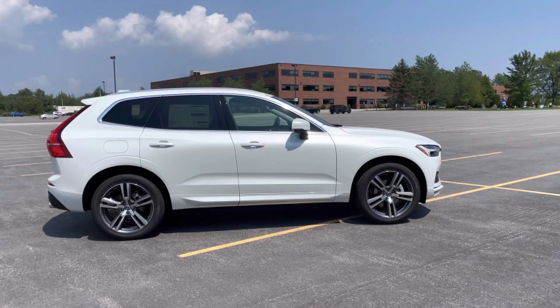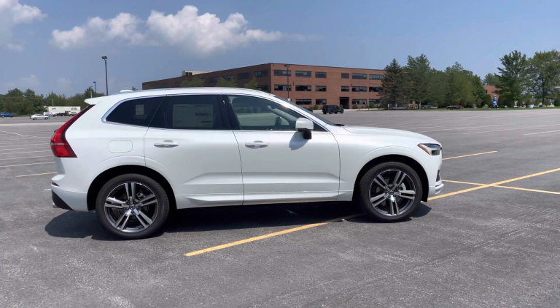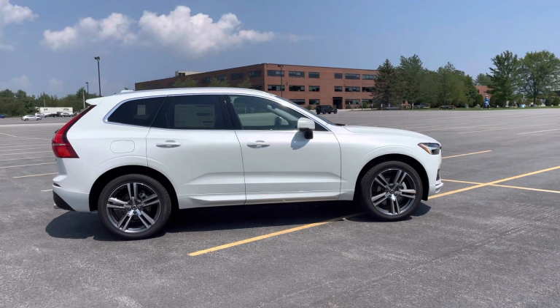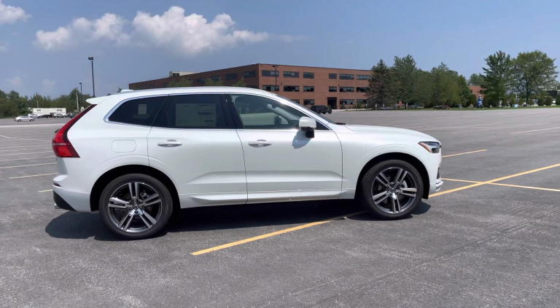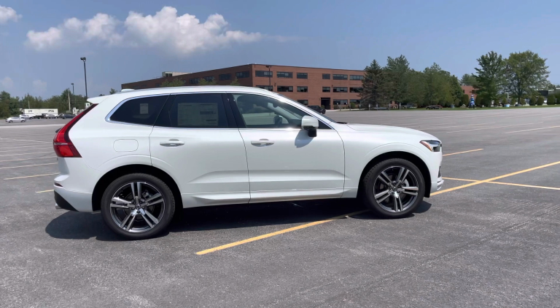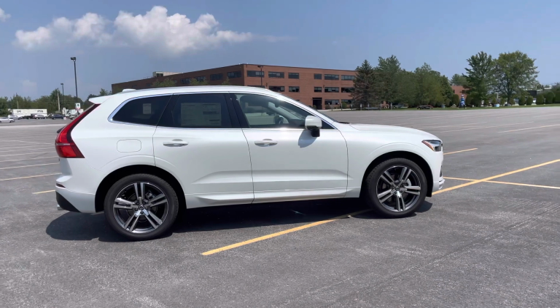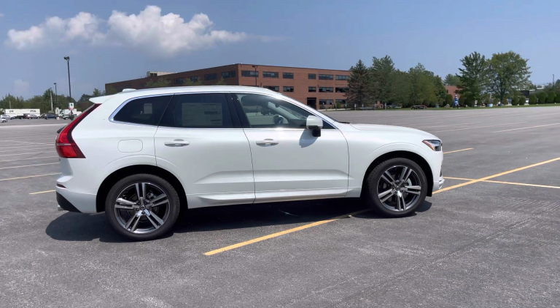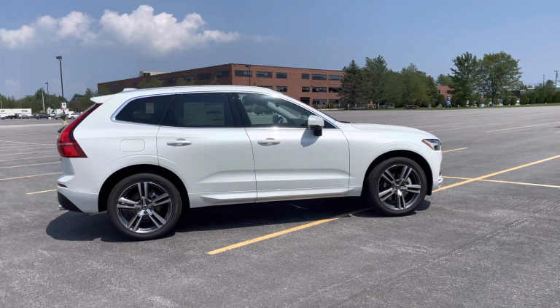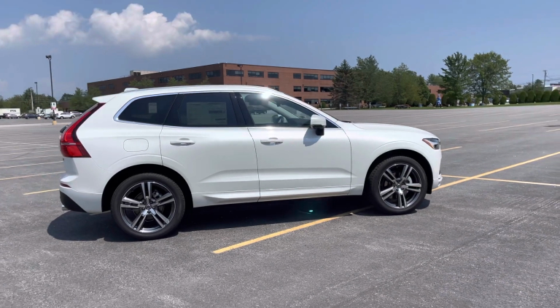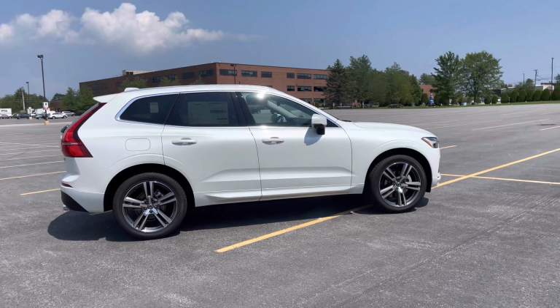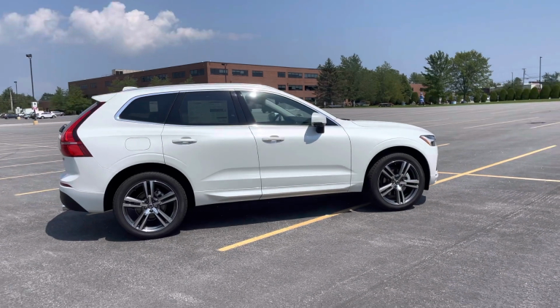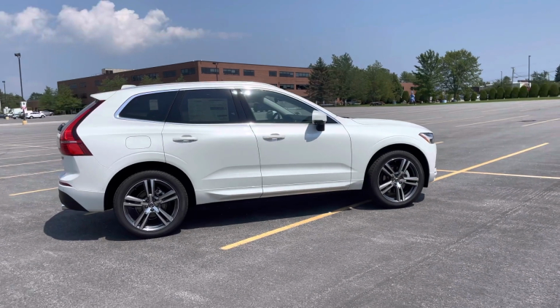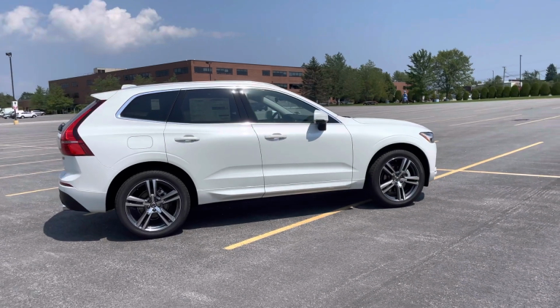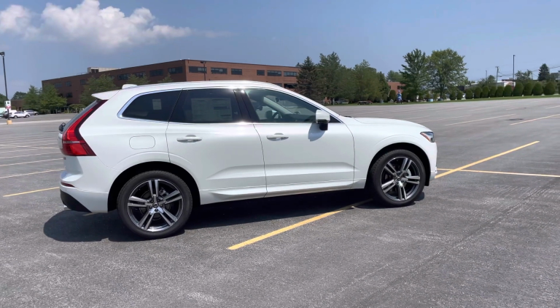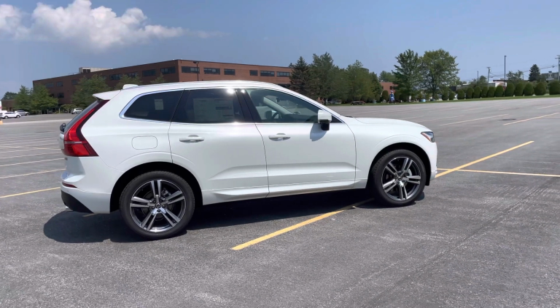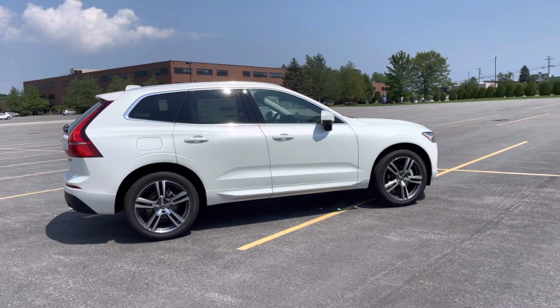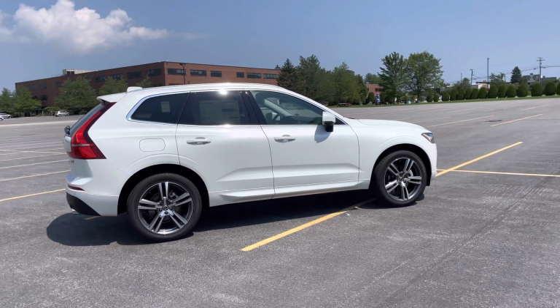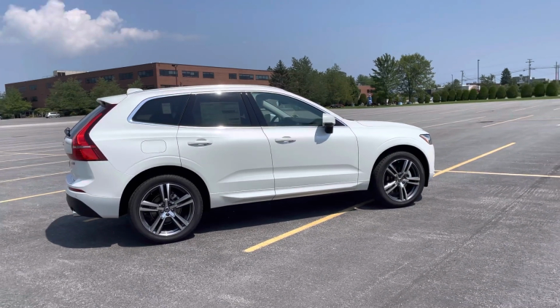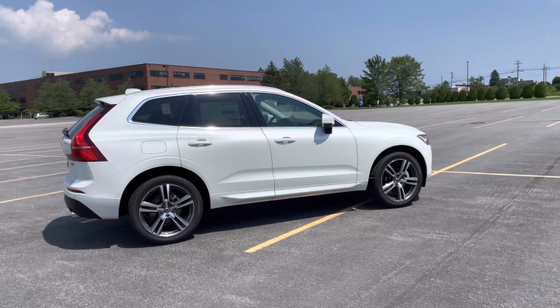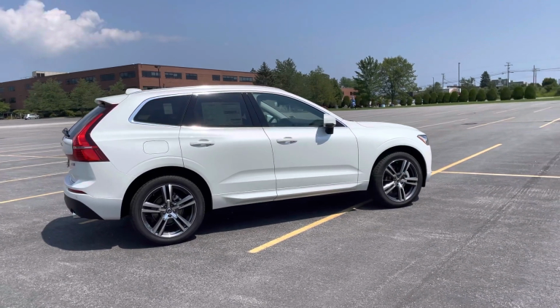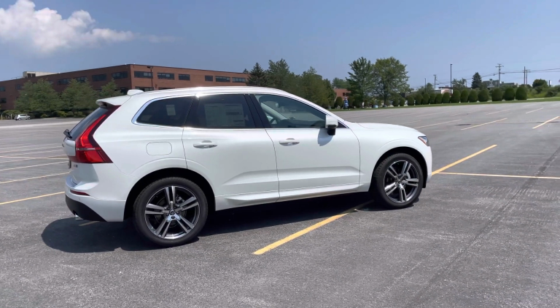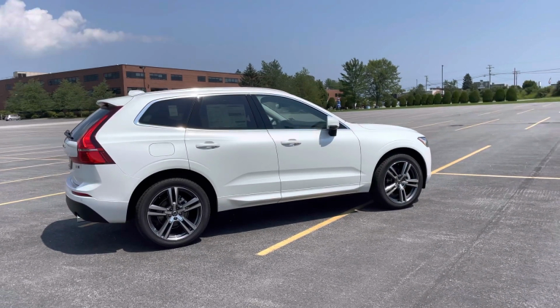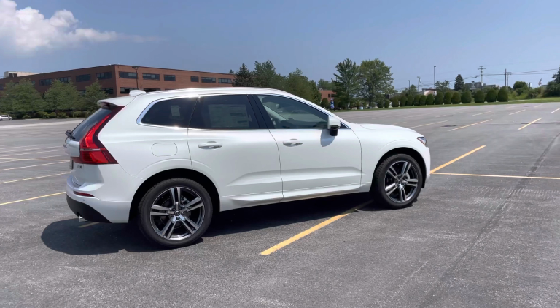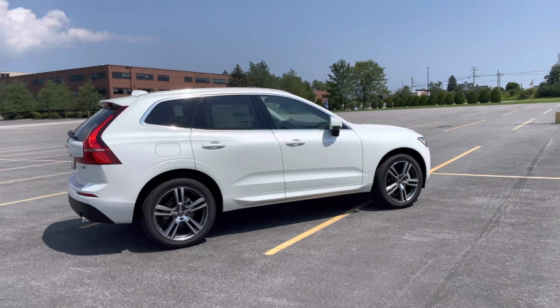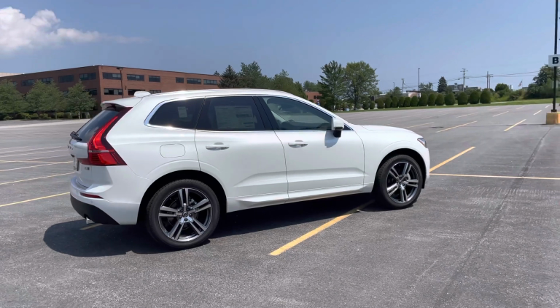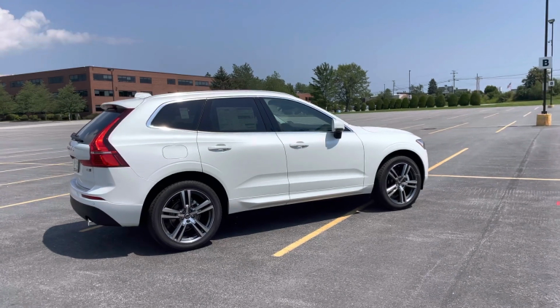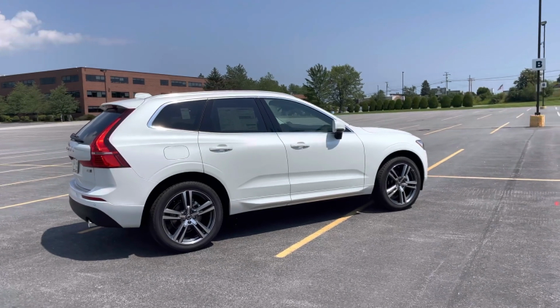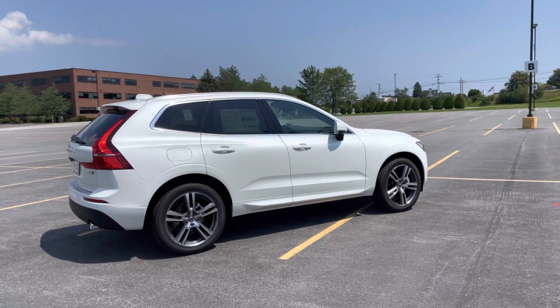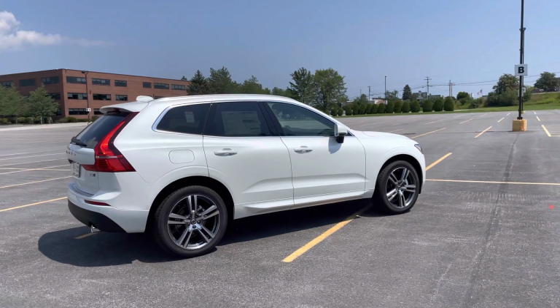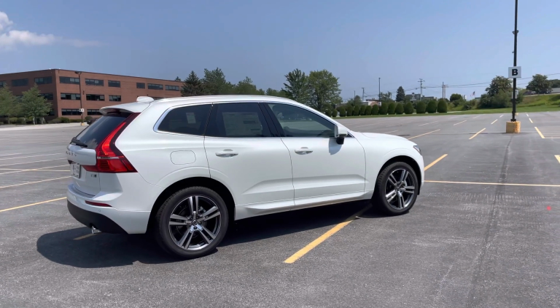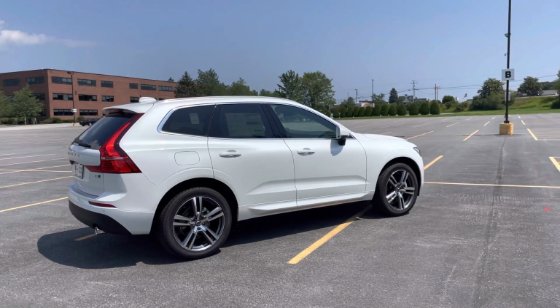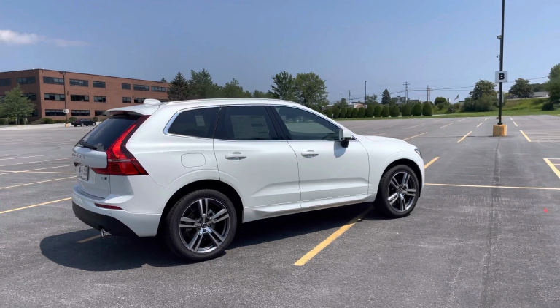It has 20-inch wheels, the premium package, the climate package, keyless entry, and a hands-free power liftgate.